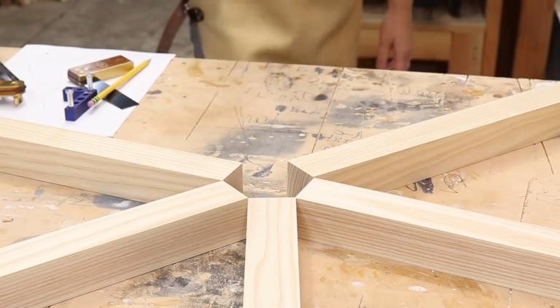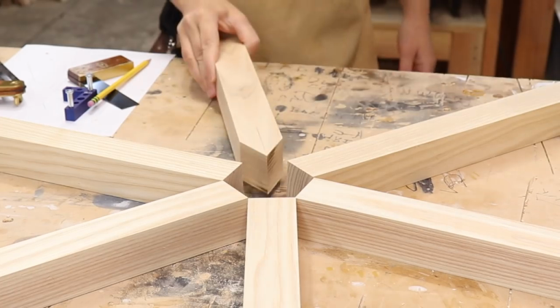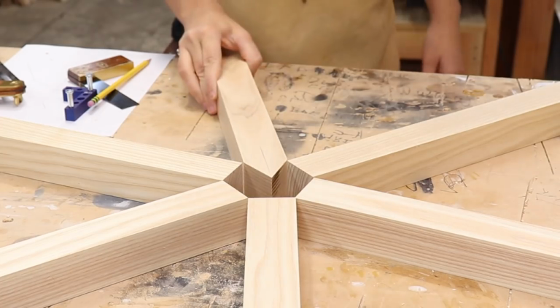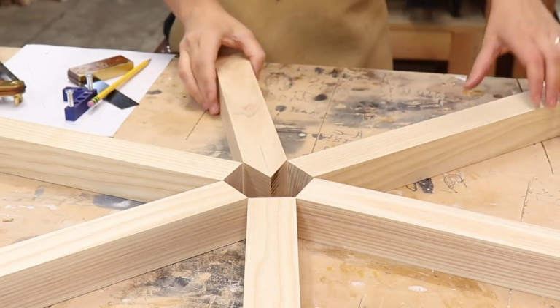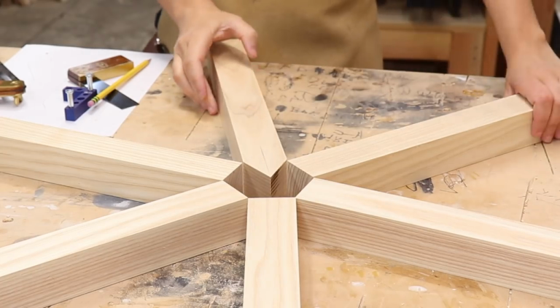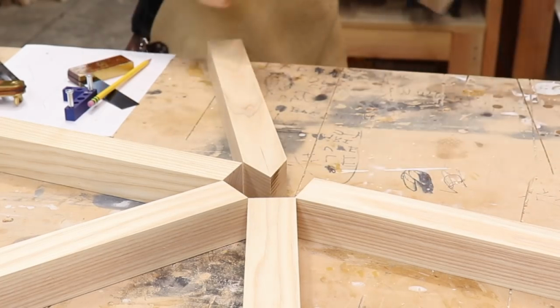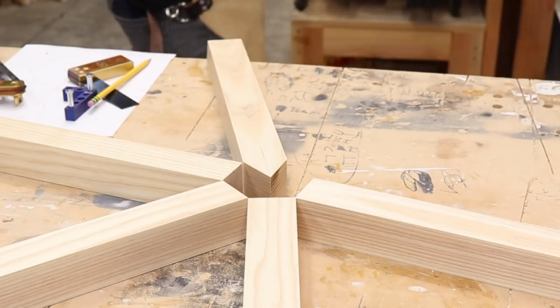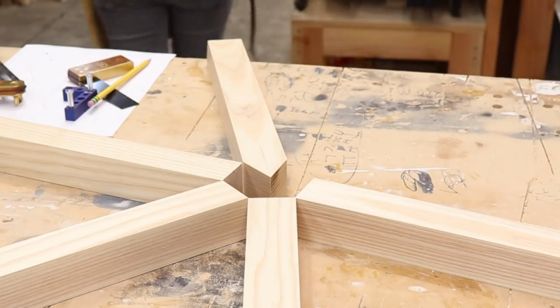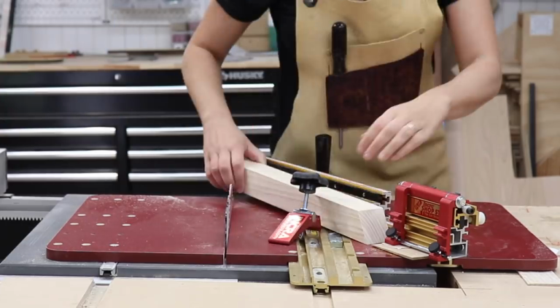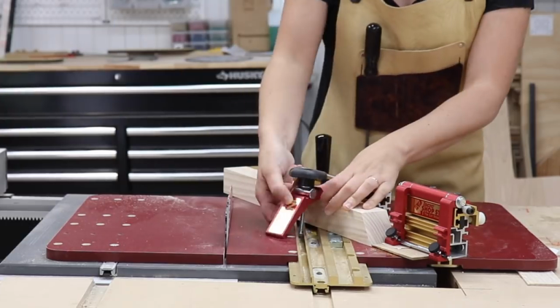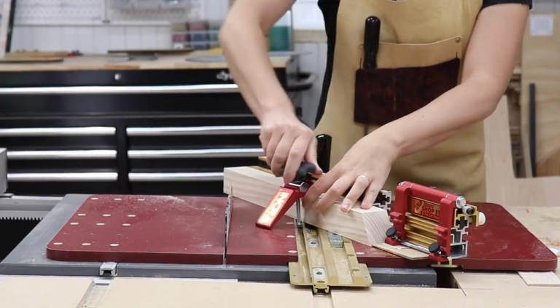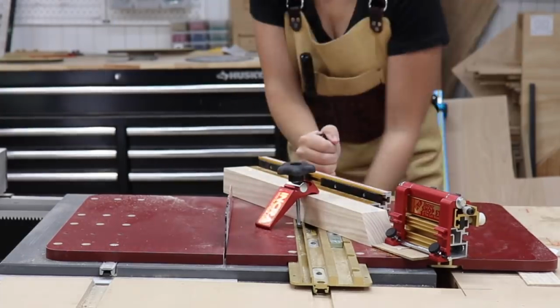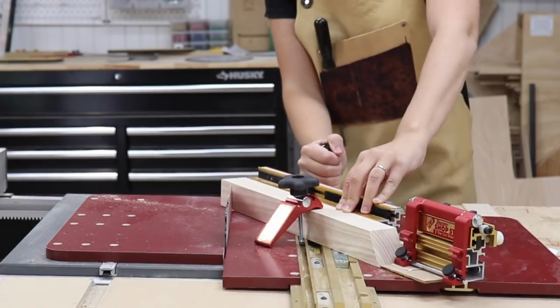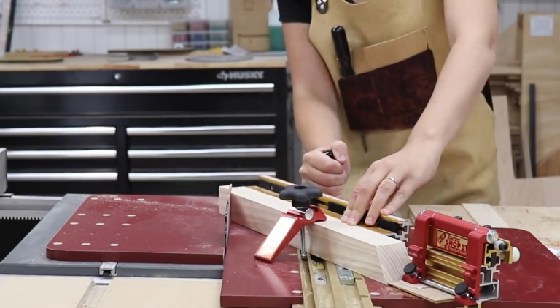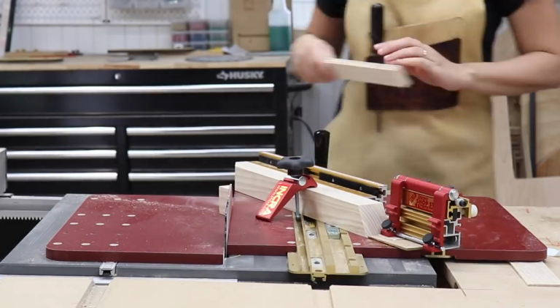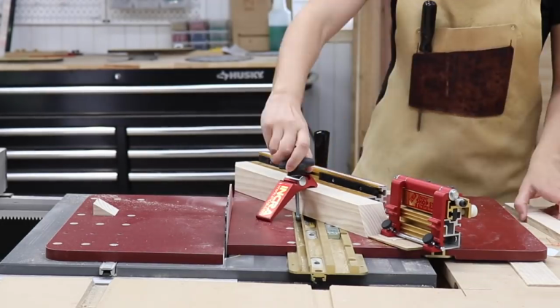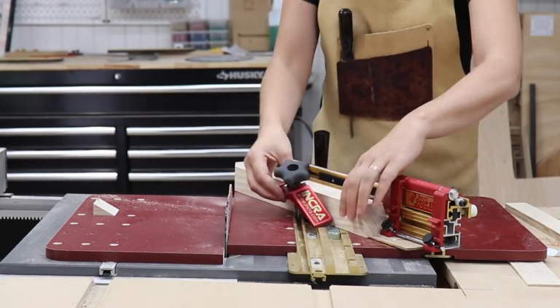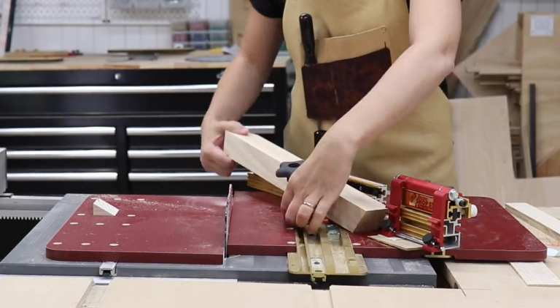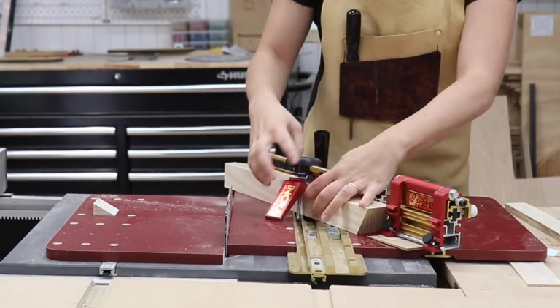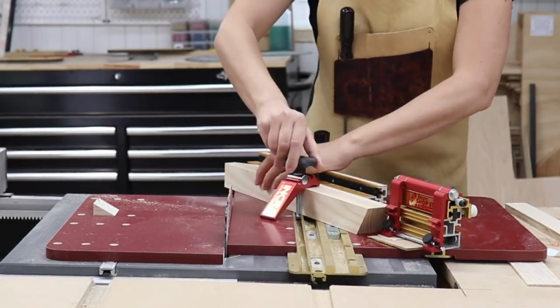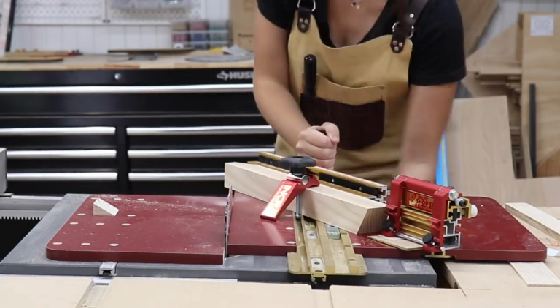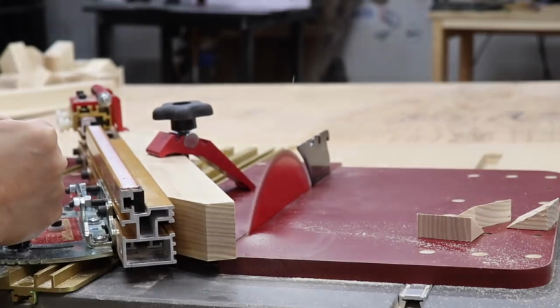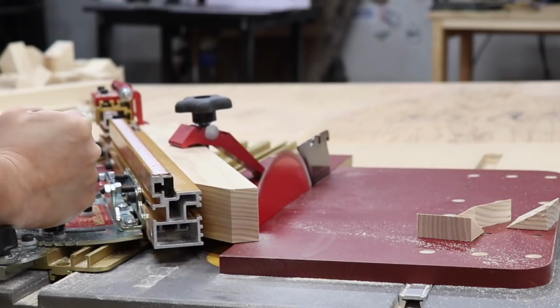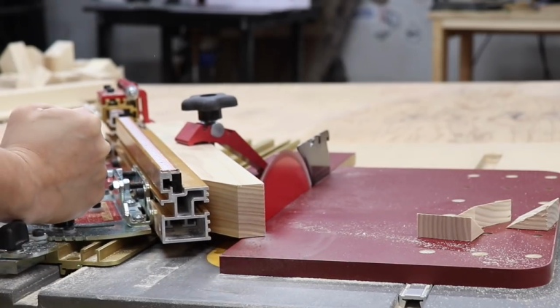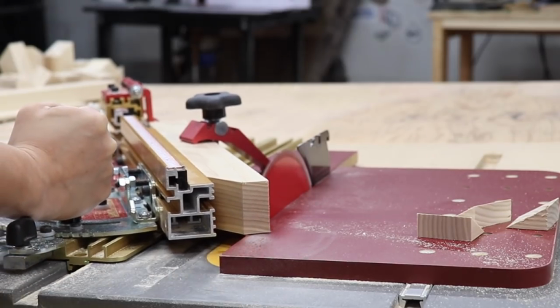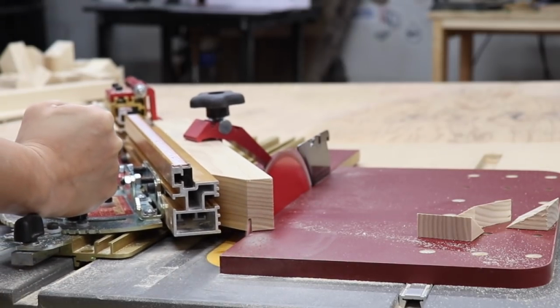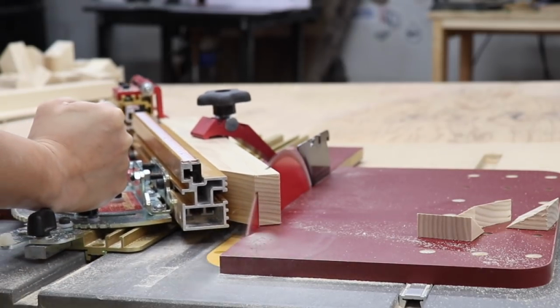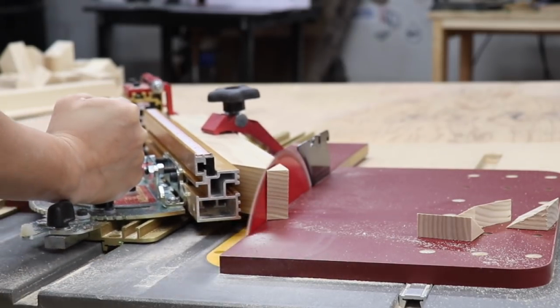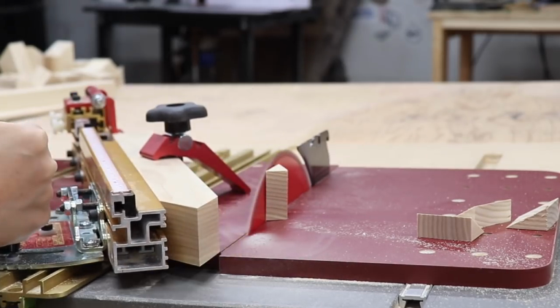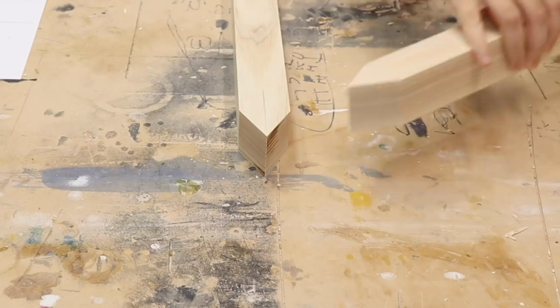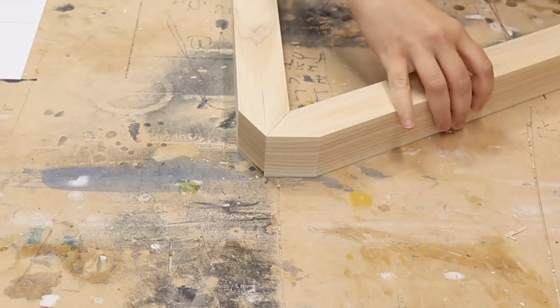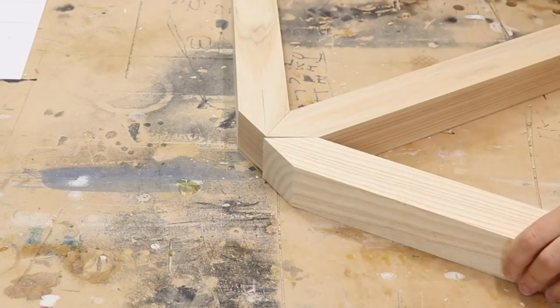Now that I had dialed in the first one, I set the stop block to the correct distance so that it would create a point on all the pieces every time.